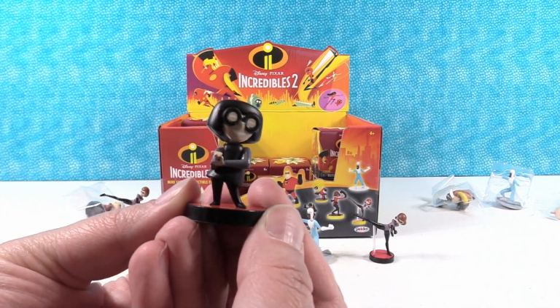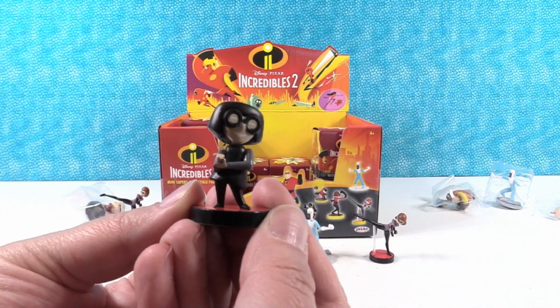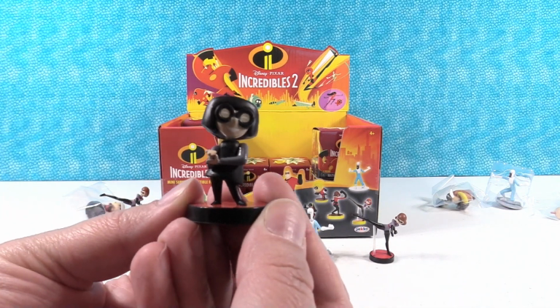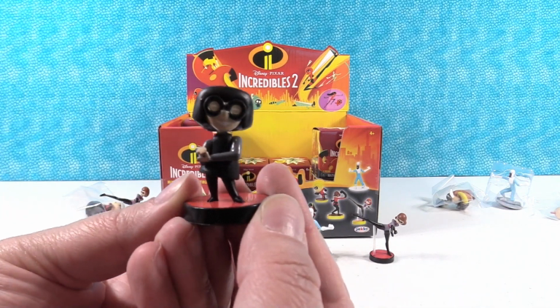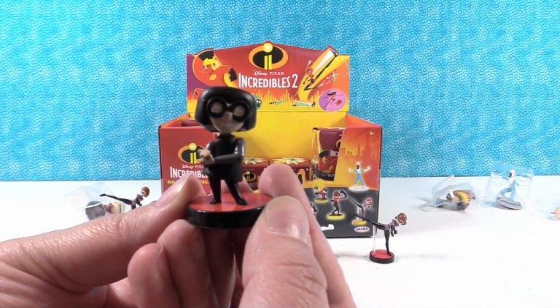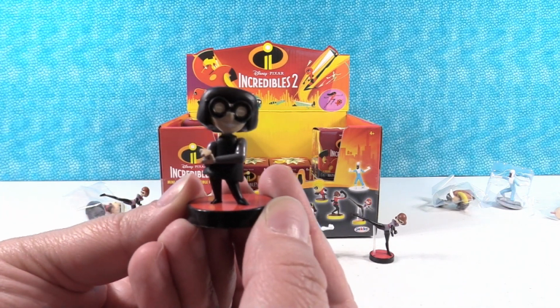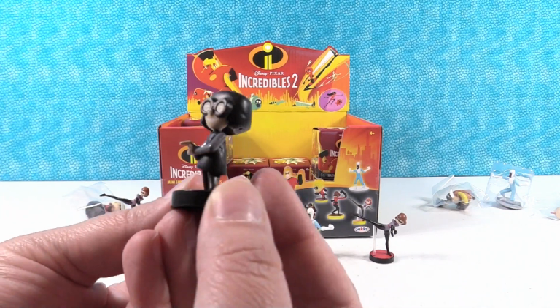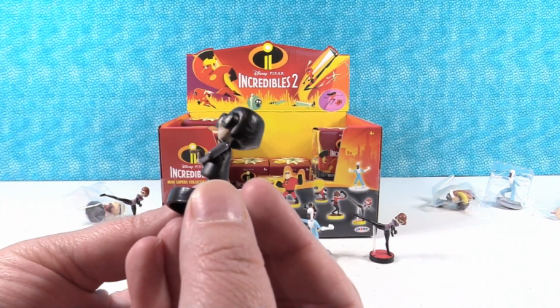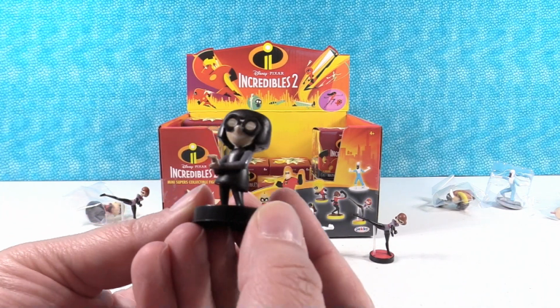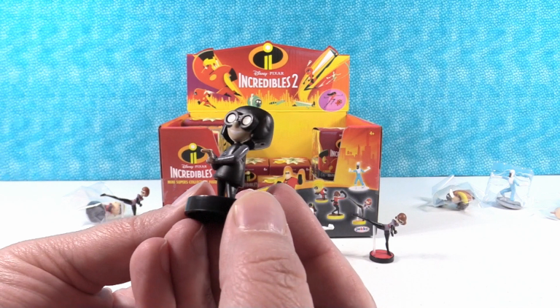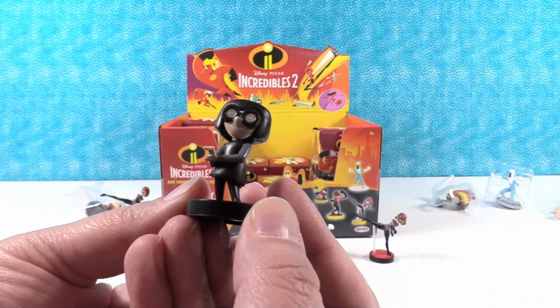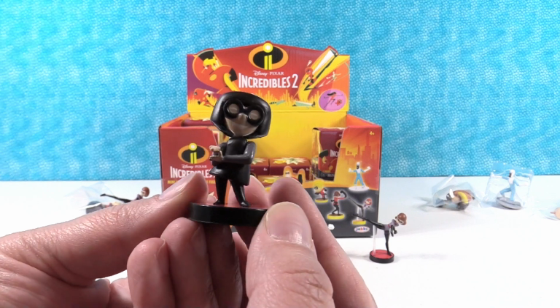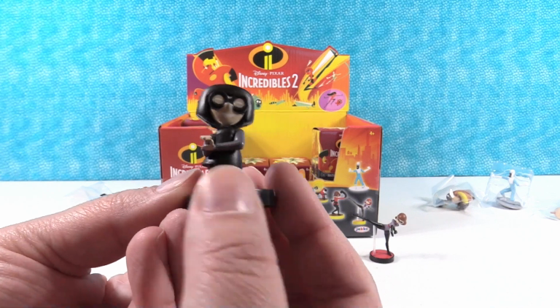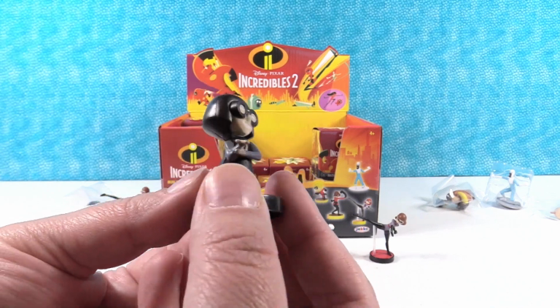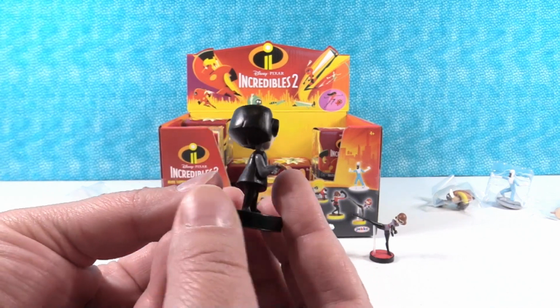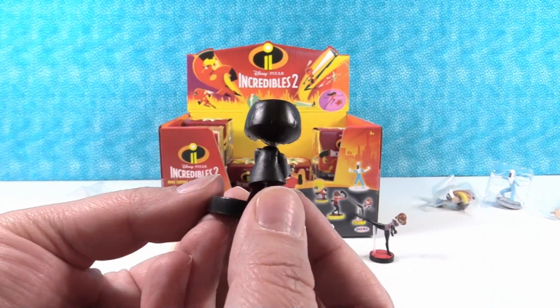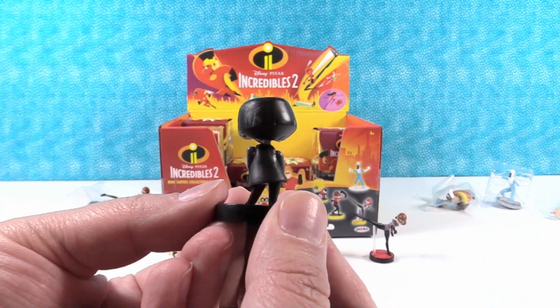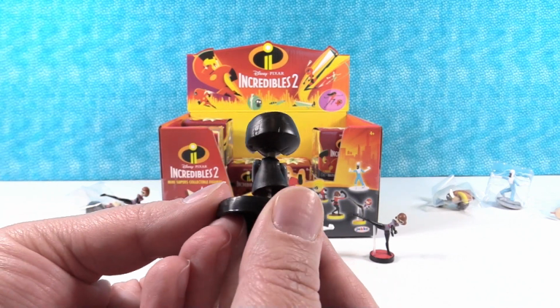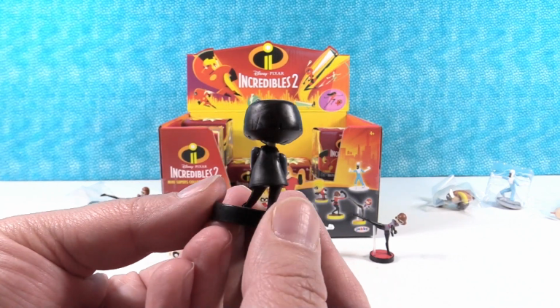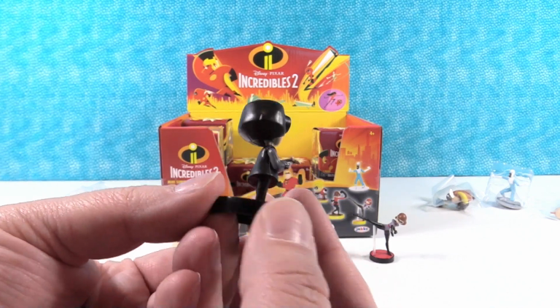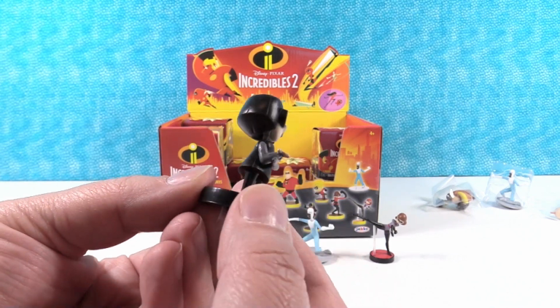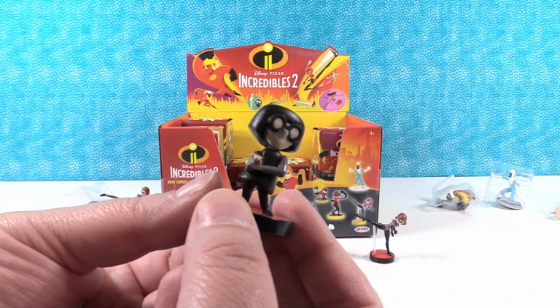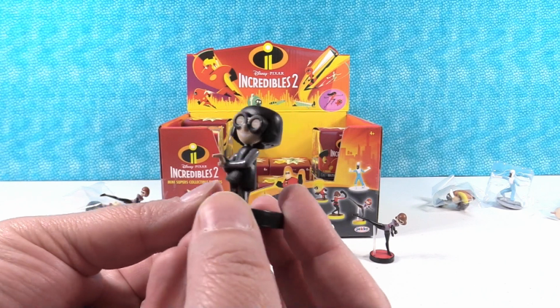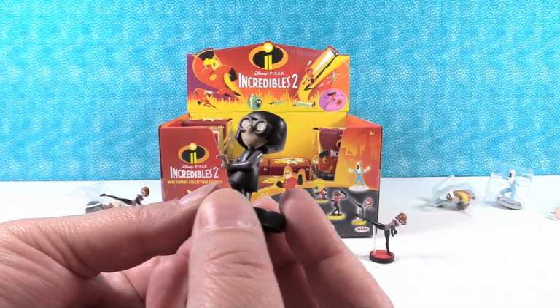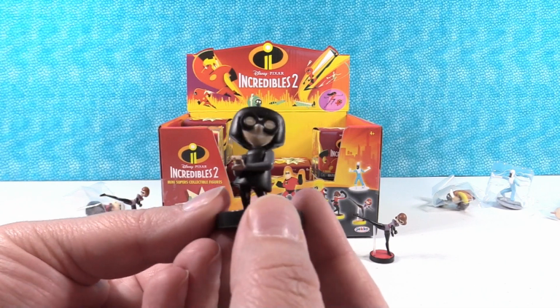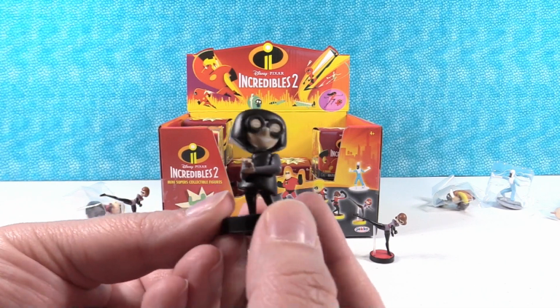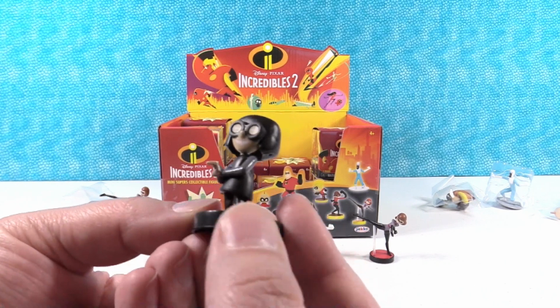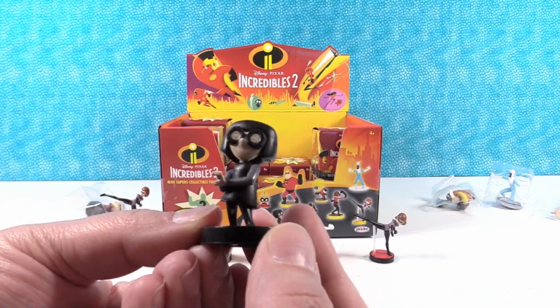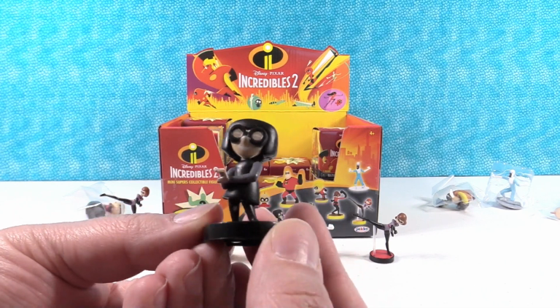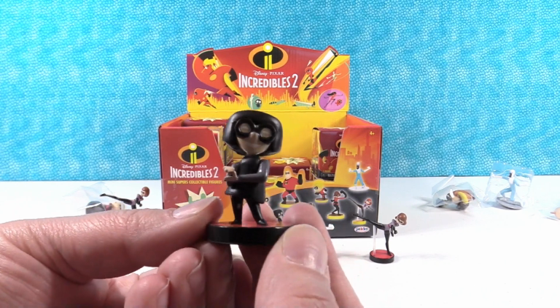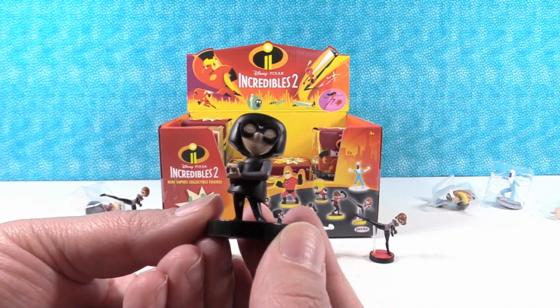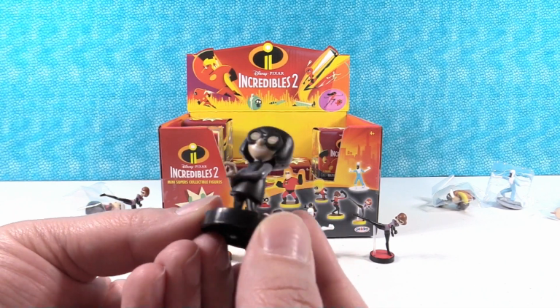There's Edna, she's got her hand out. She is really awesome — I like her haircut and her big glasses. She has a big cheesy smile on her face.